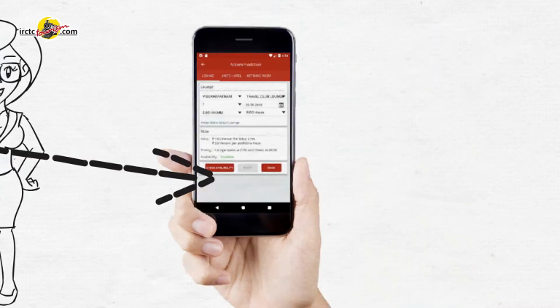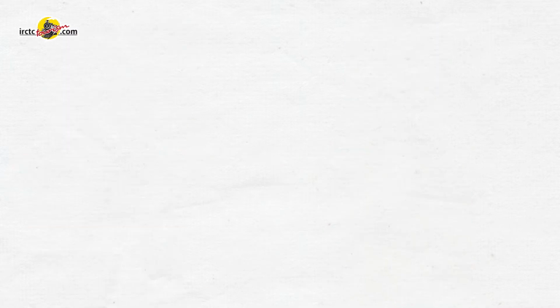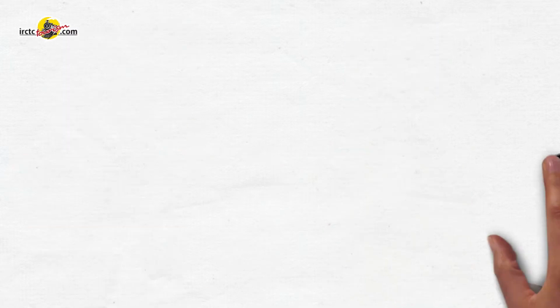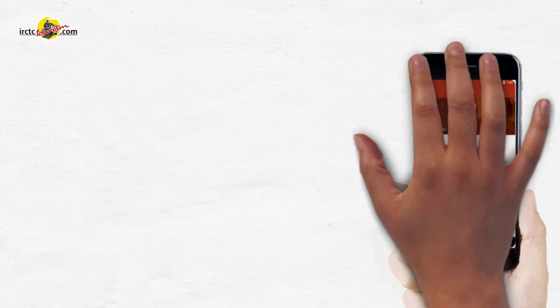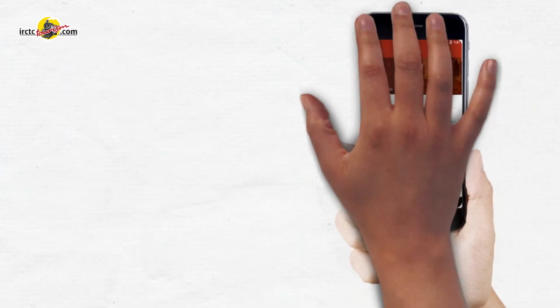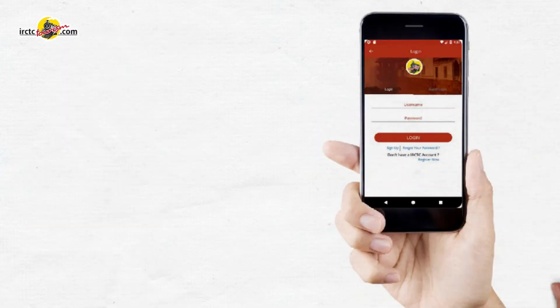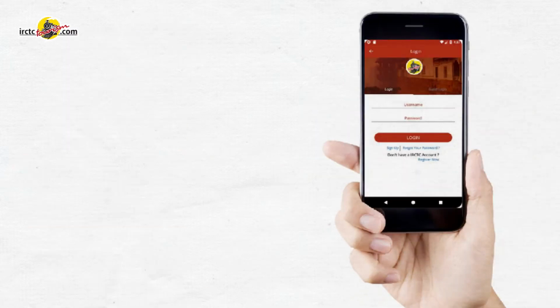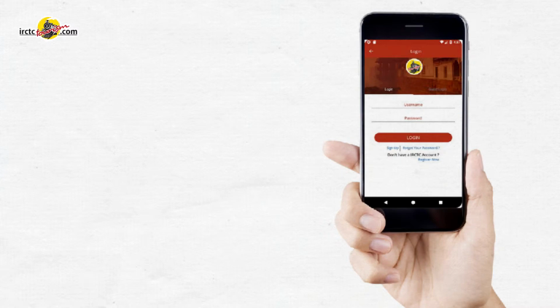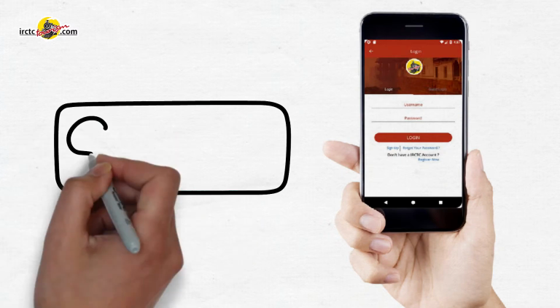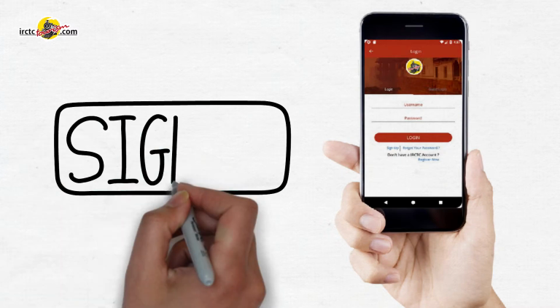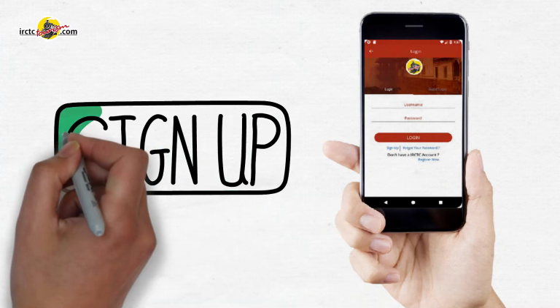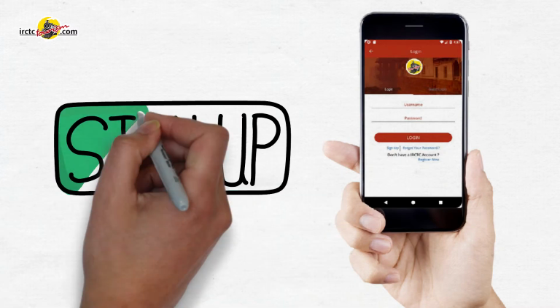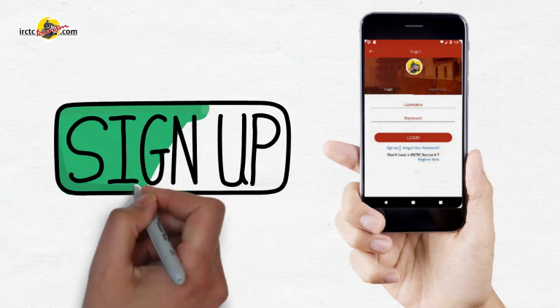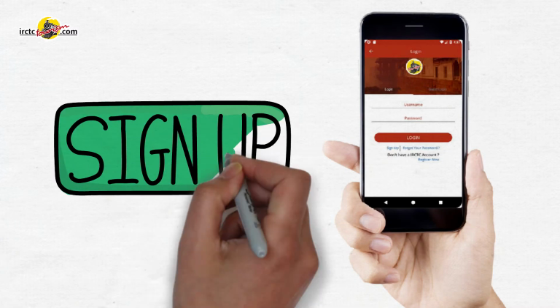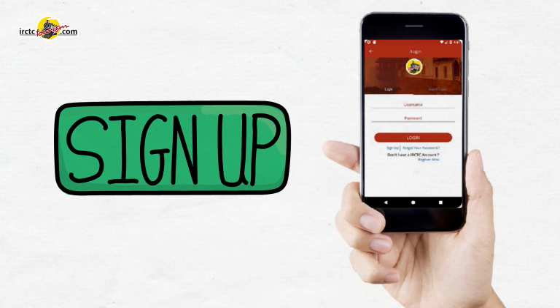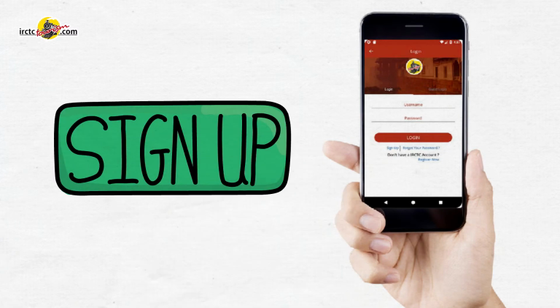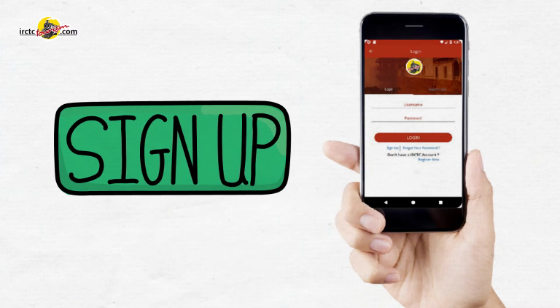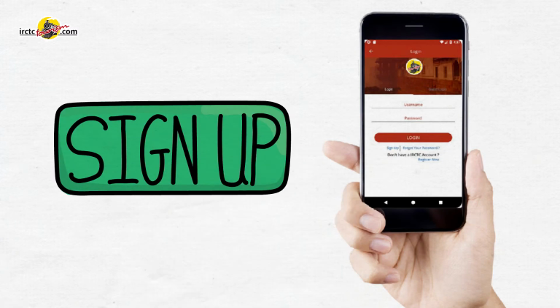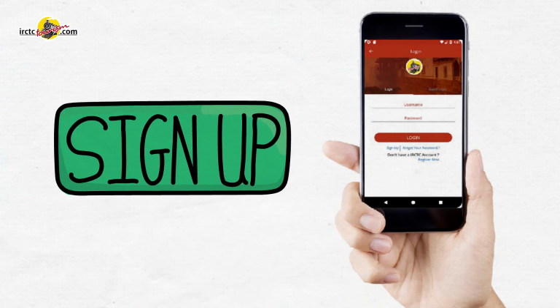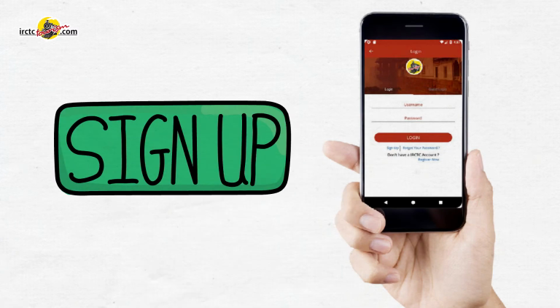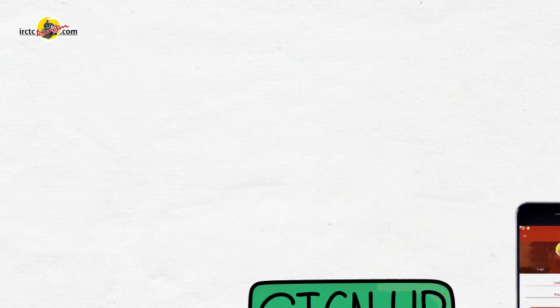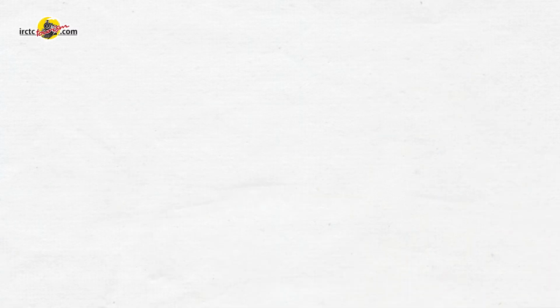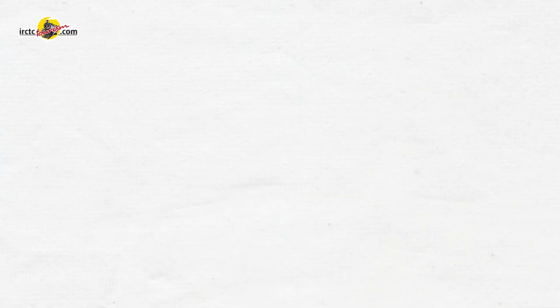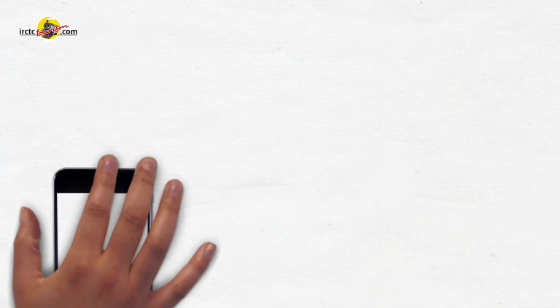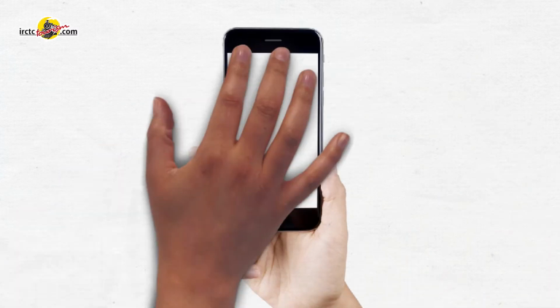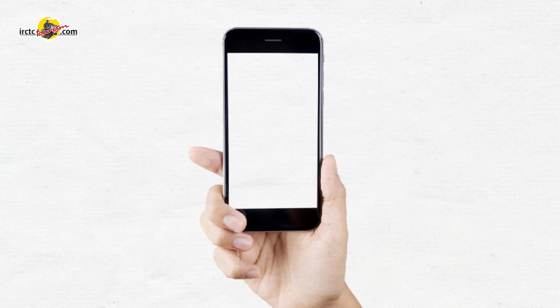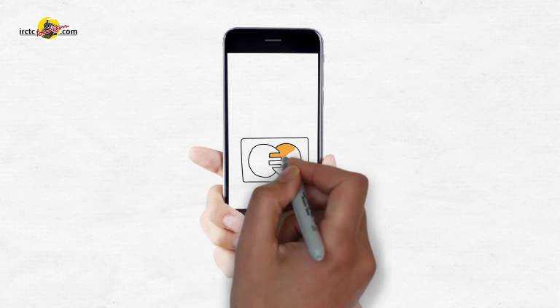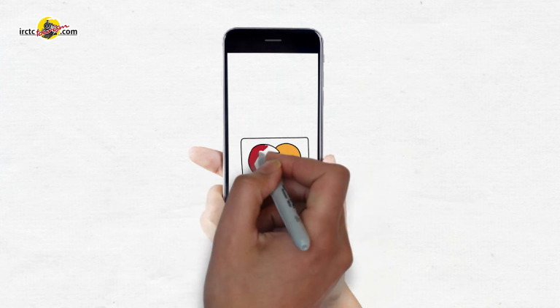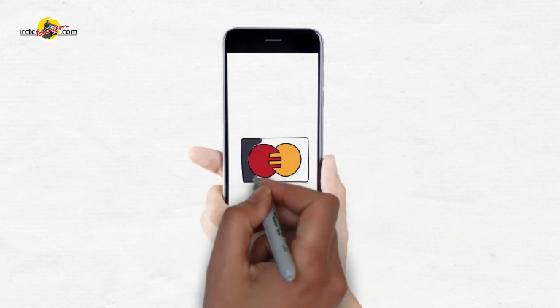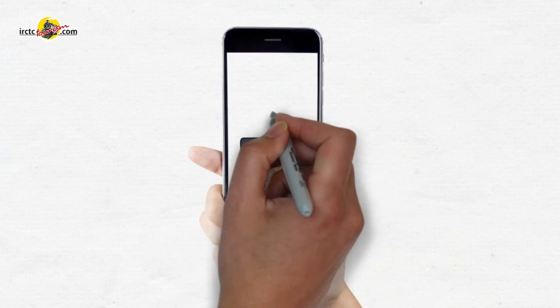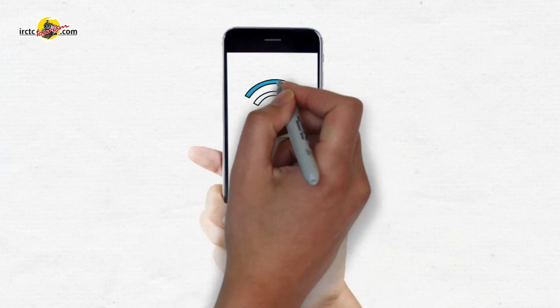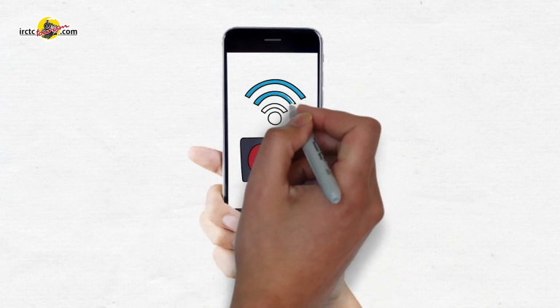Select your favorite tour package and login, sign up, or use guest login in the mobile app and proceed for payment to complete the booking process.